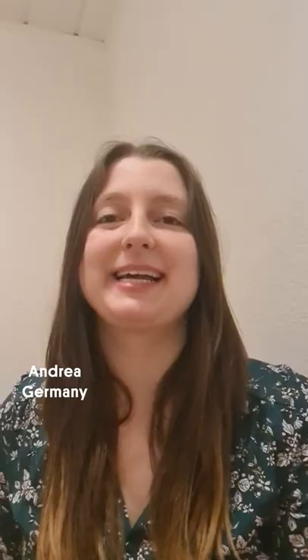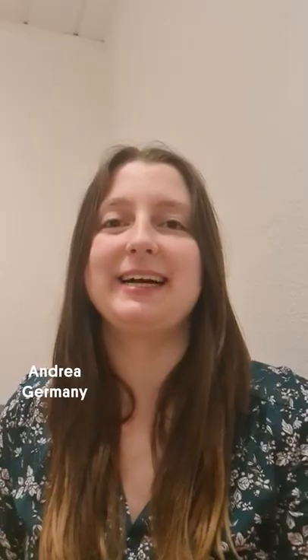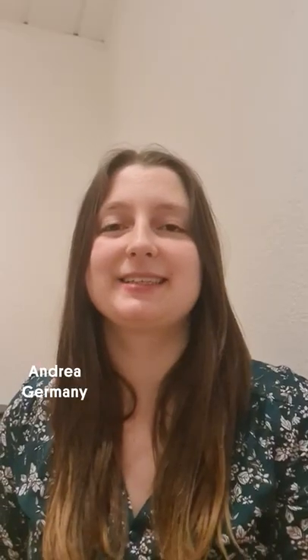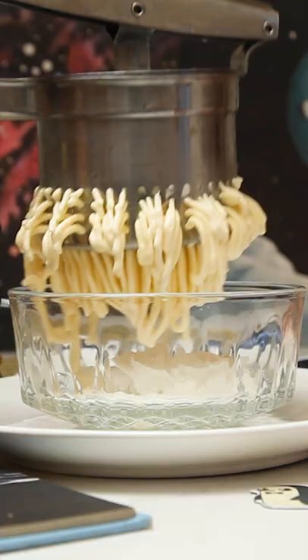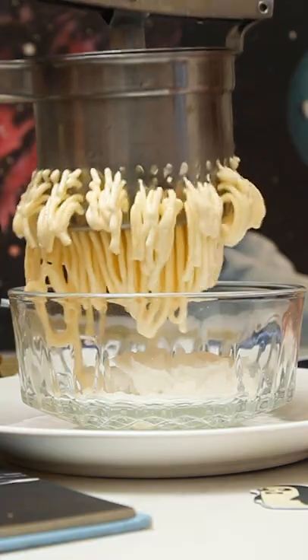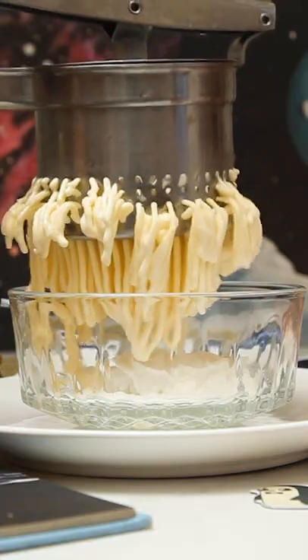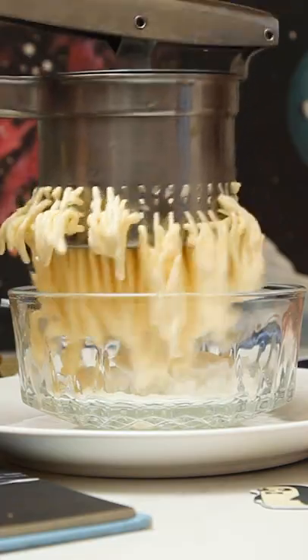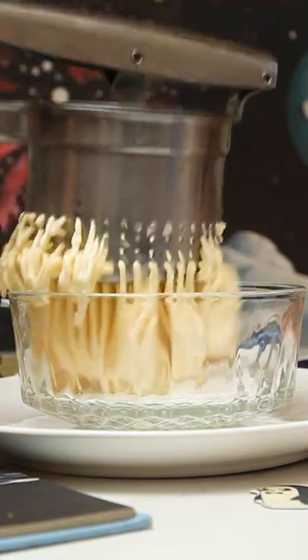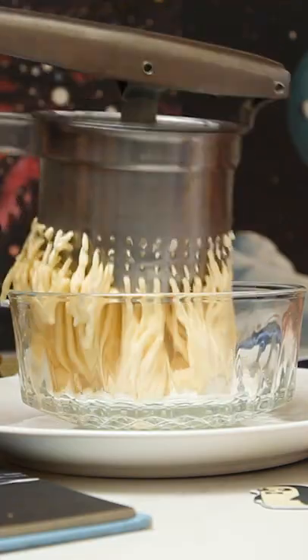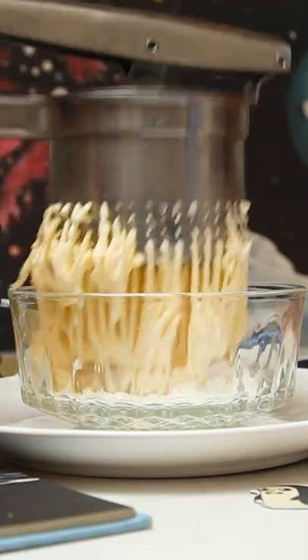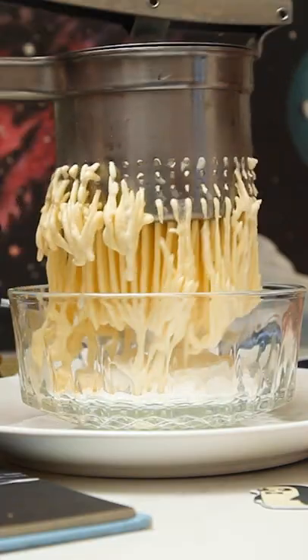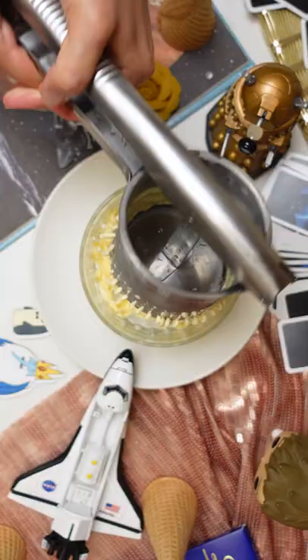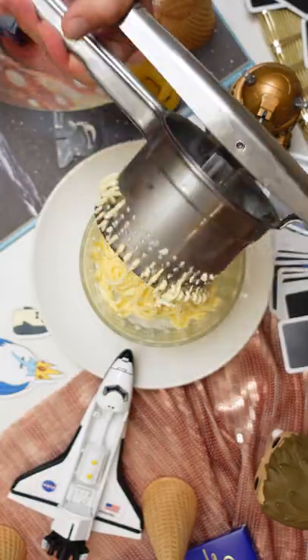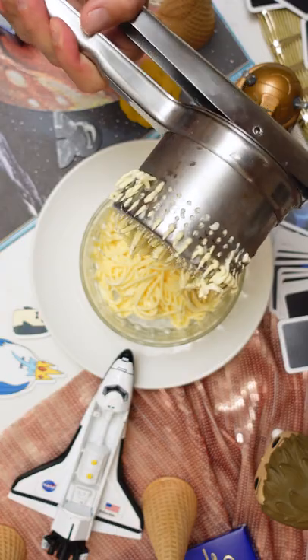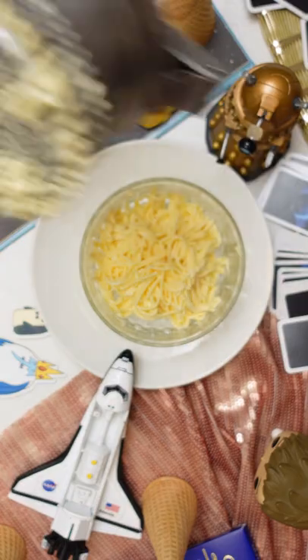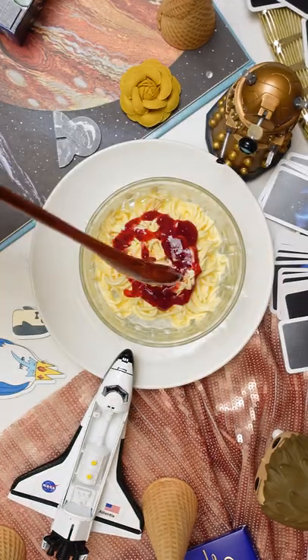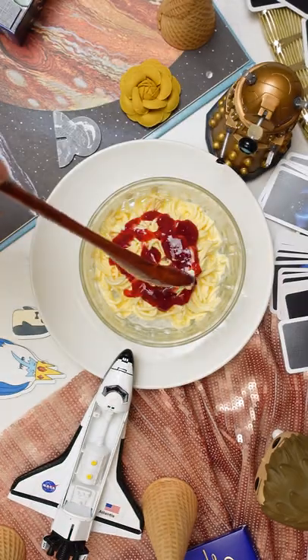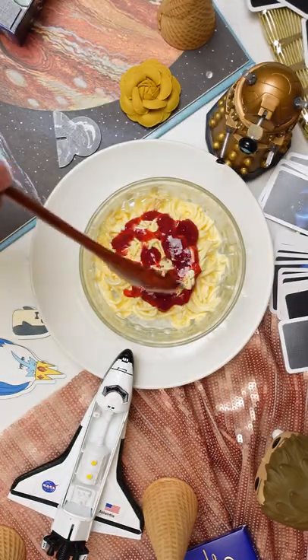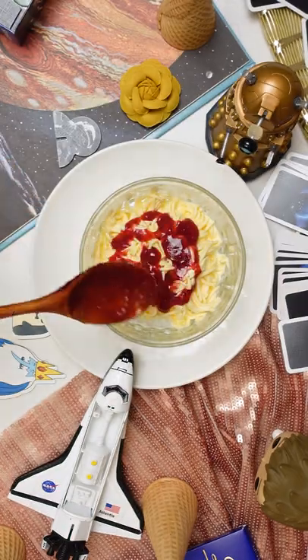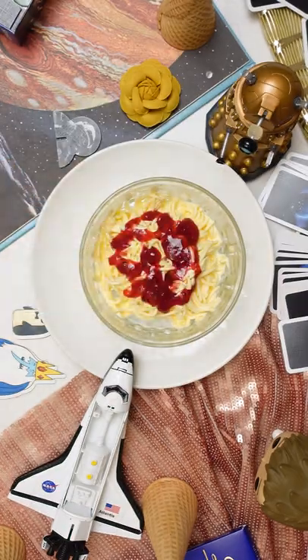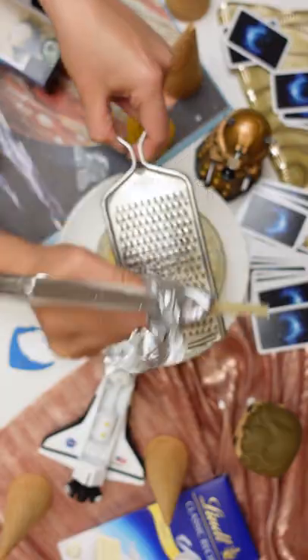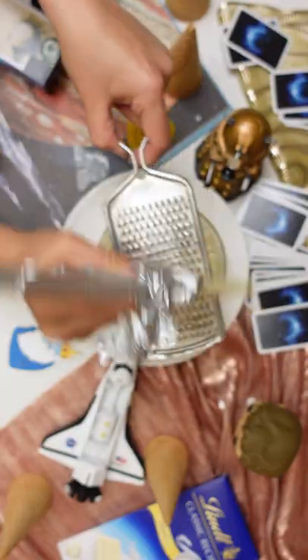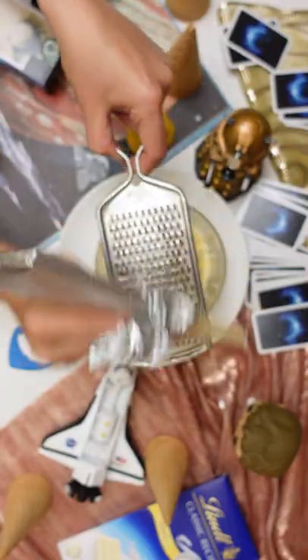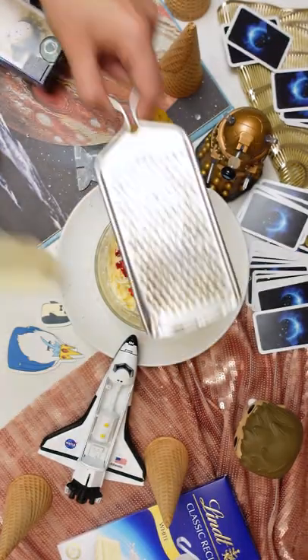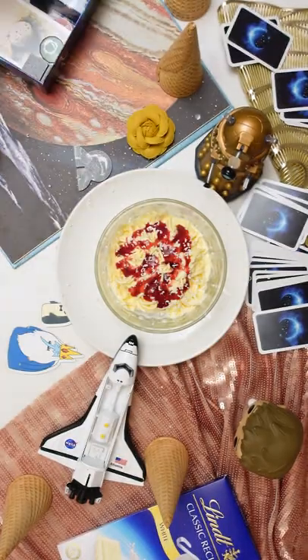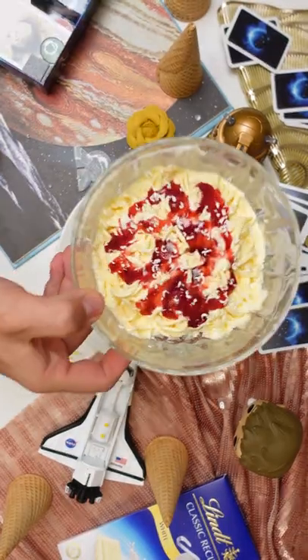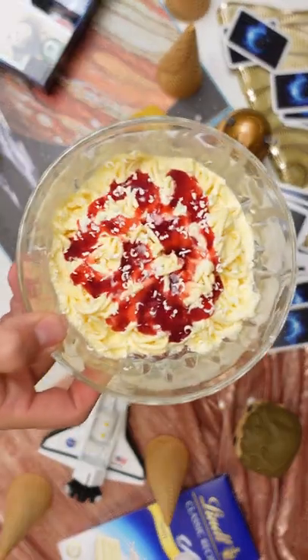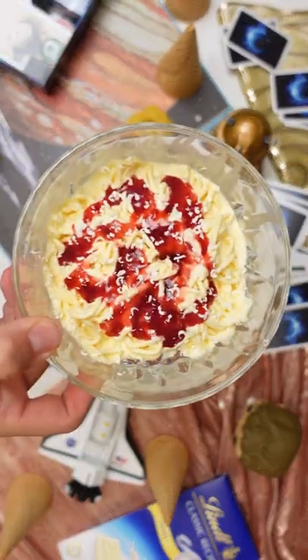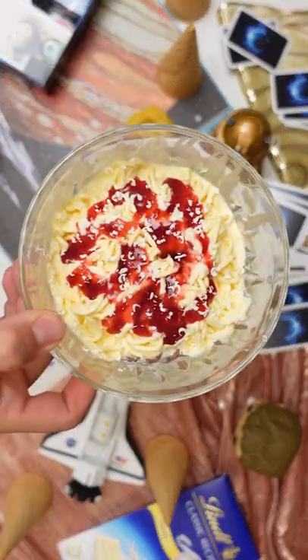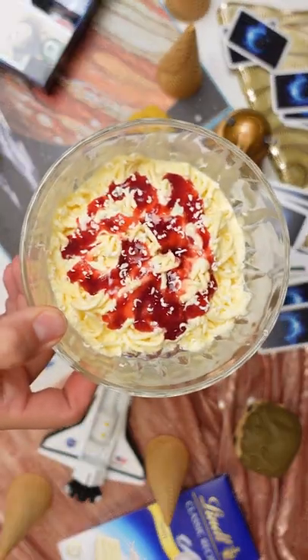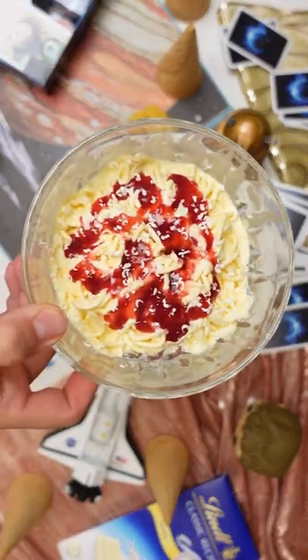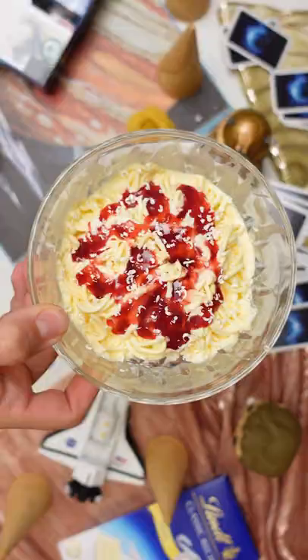Spaghetti ice. You need vanilla ice cream and press it through a device that makes it look like spaghetti. This is a very German dish and everyone enjoys it.